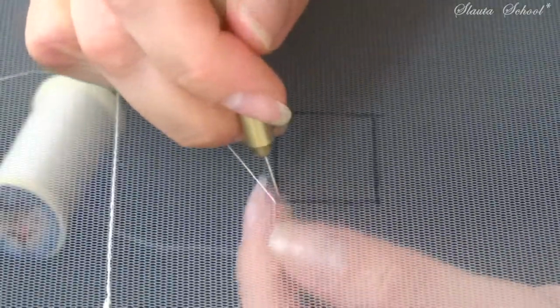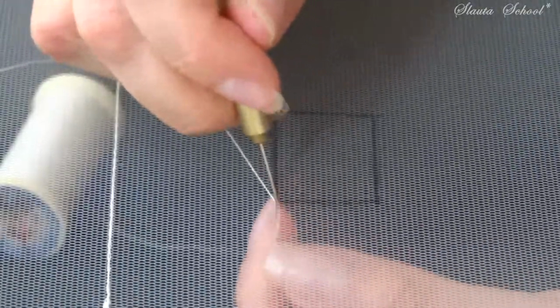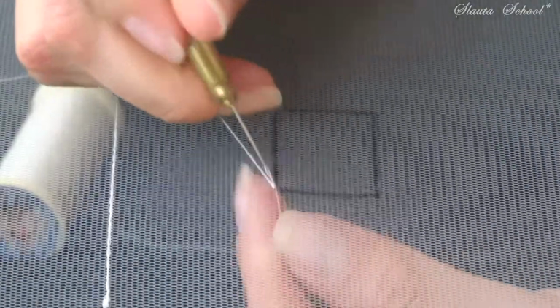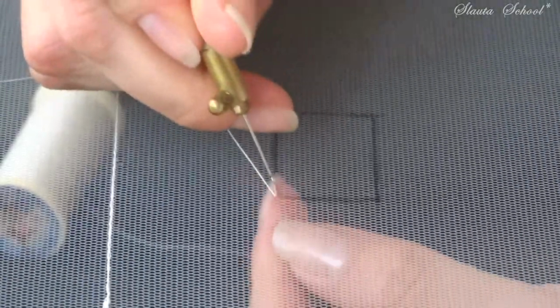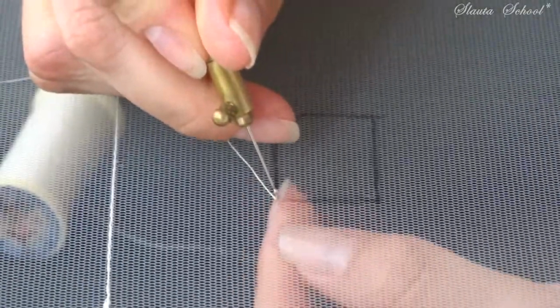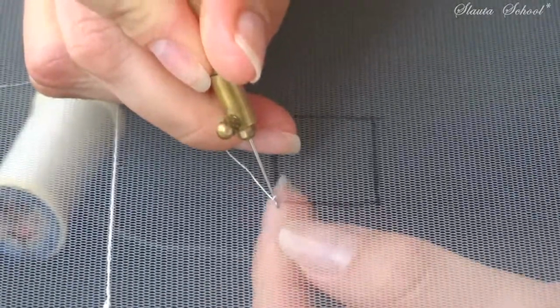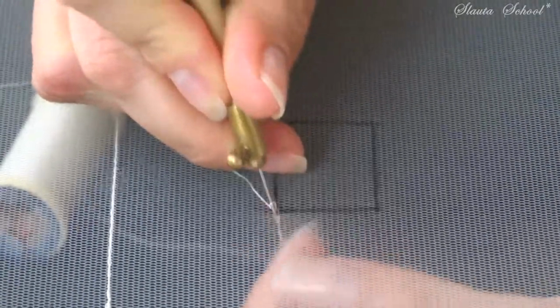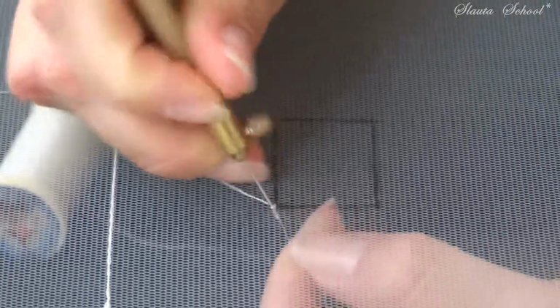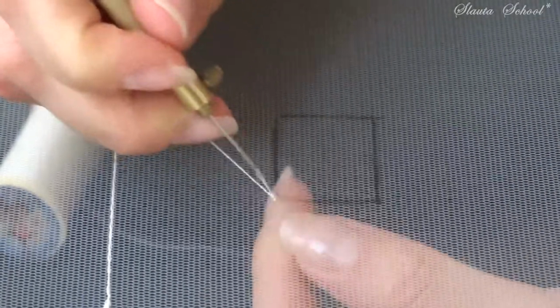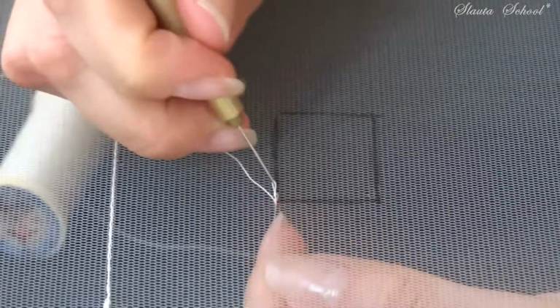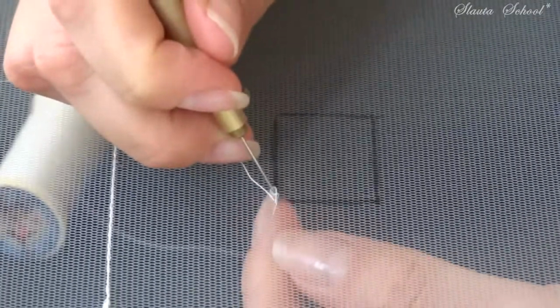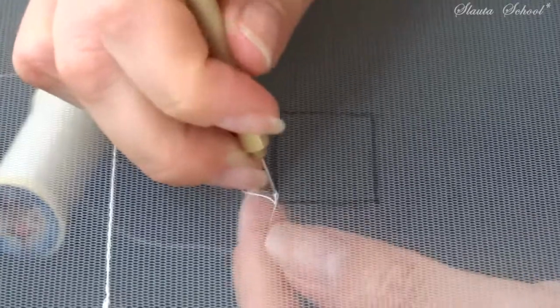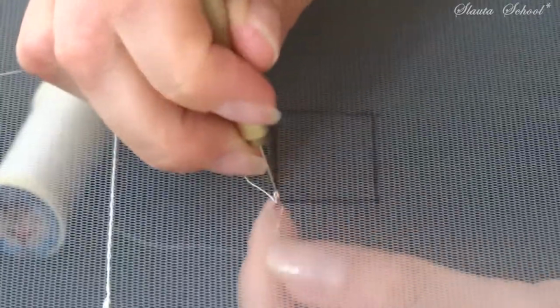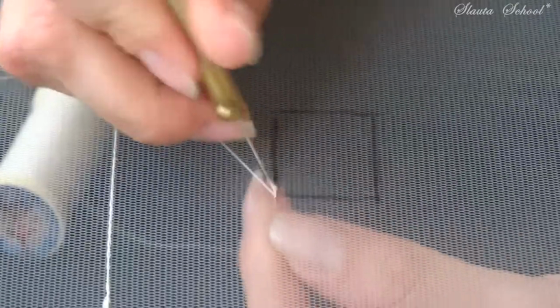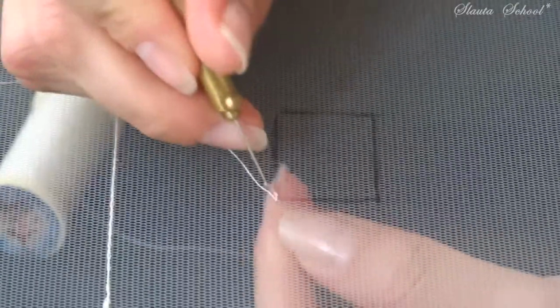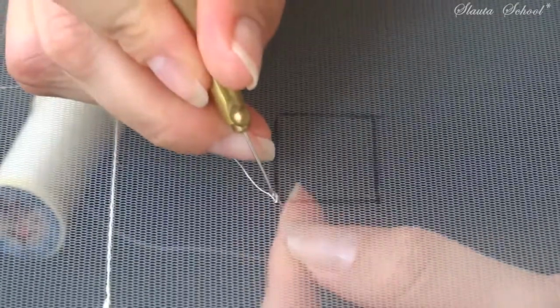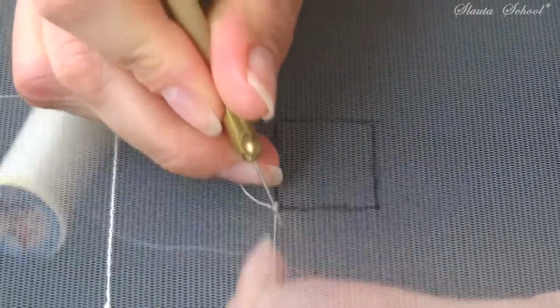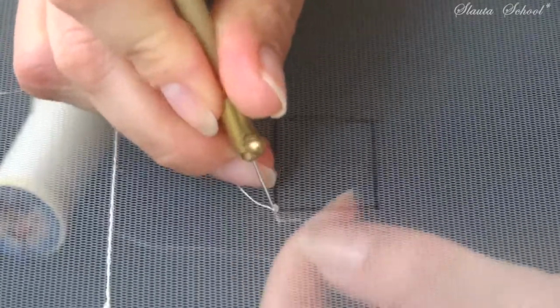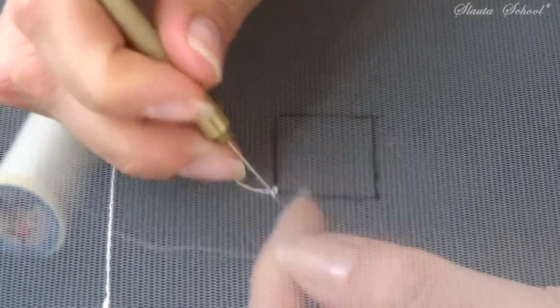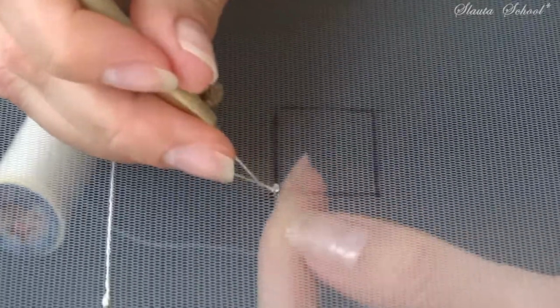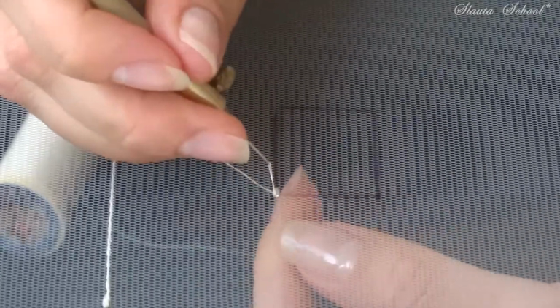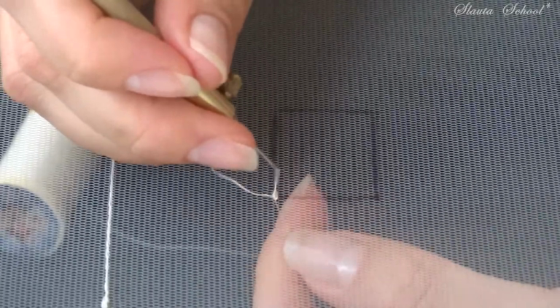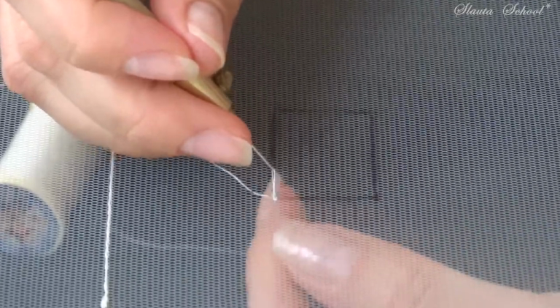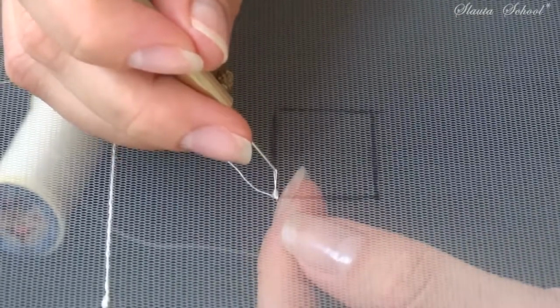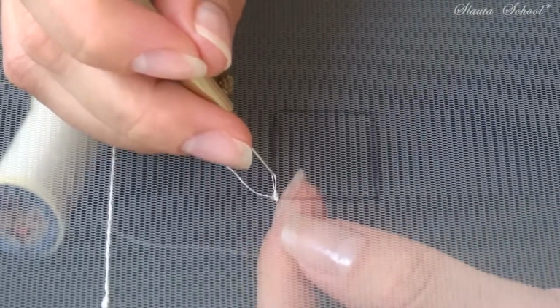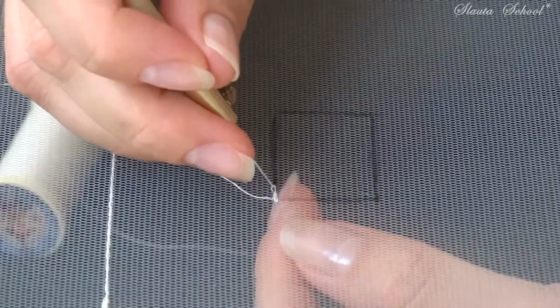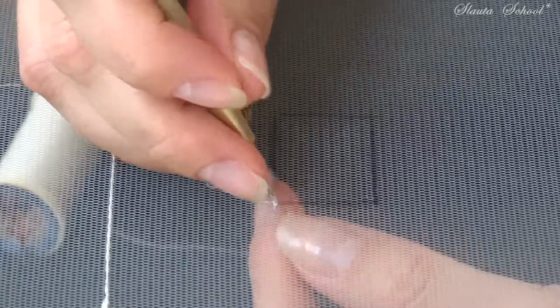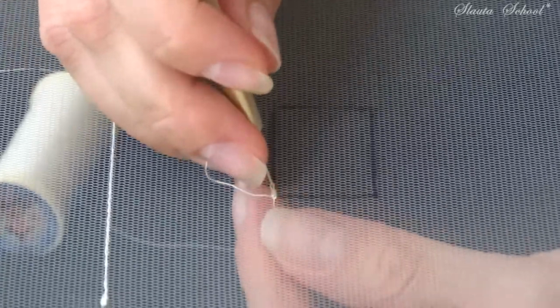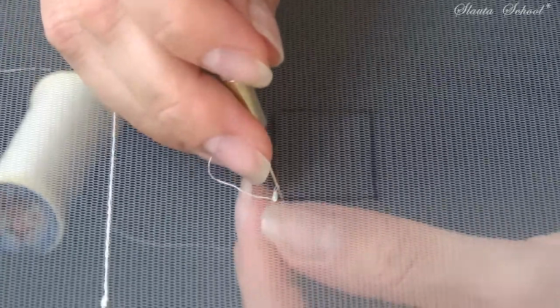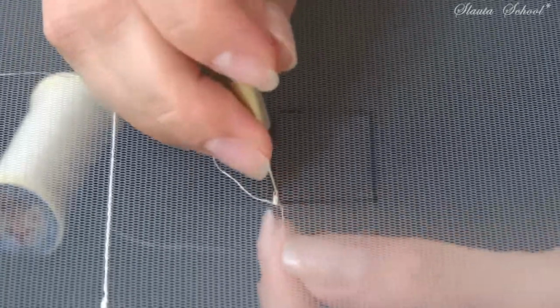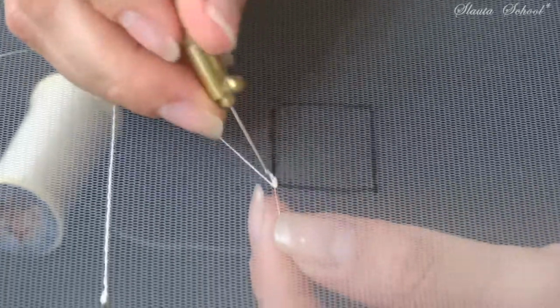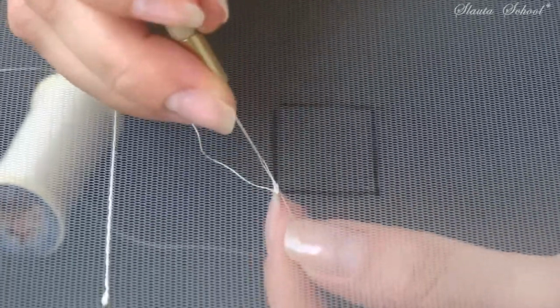Now I removed my triangle figure and drew a little square that I would like you to practice as well. Make a little securing lock and follow the drawn line until you meet the corner.